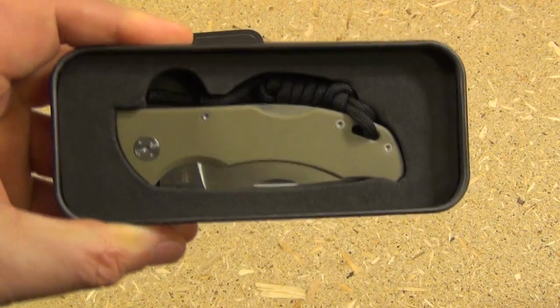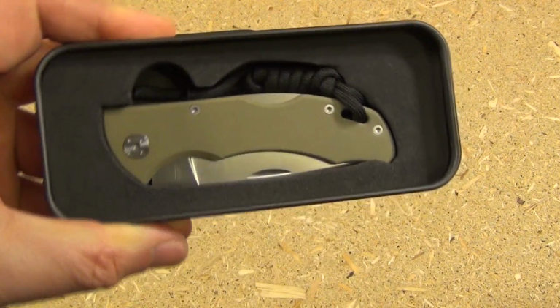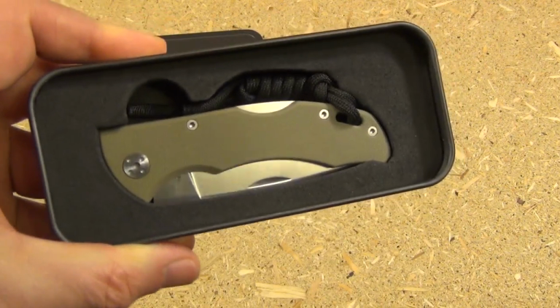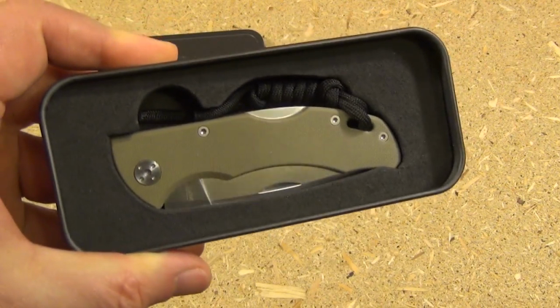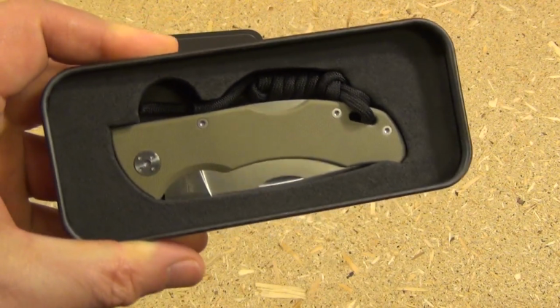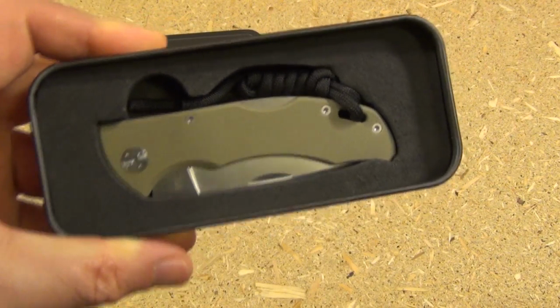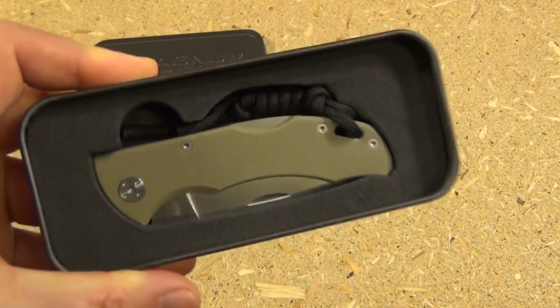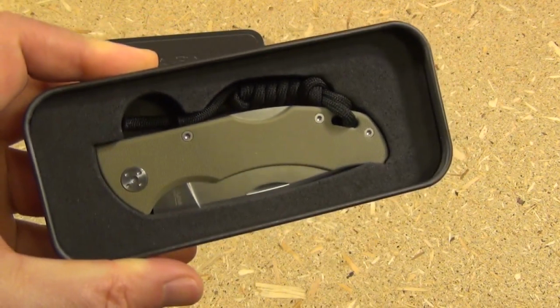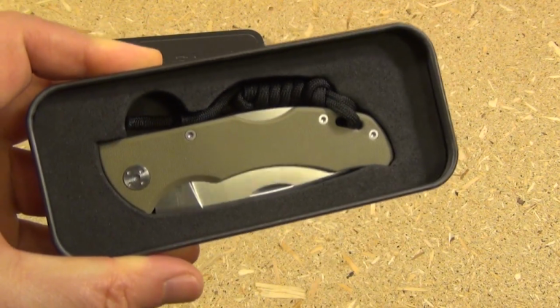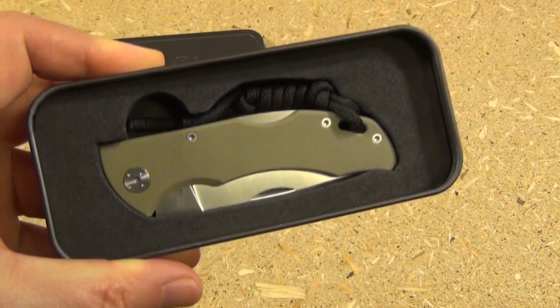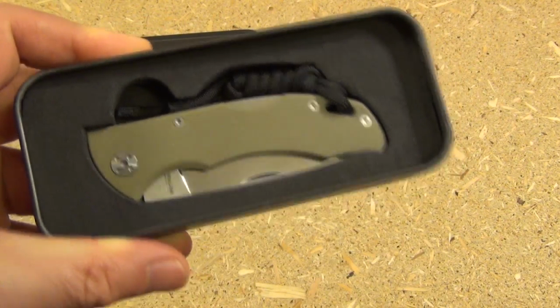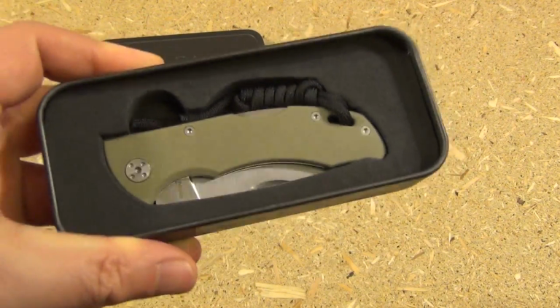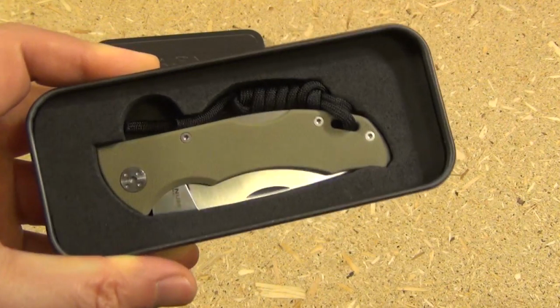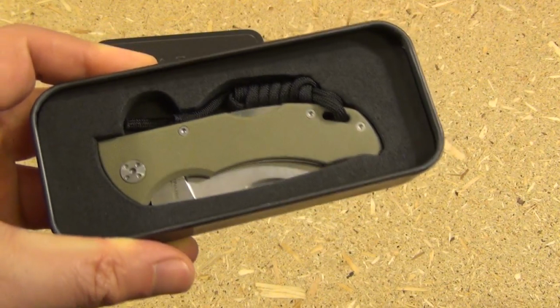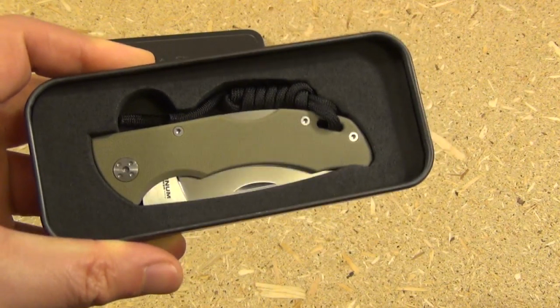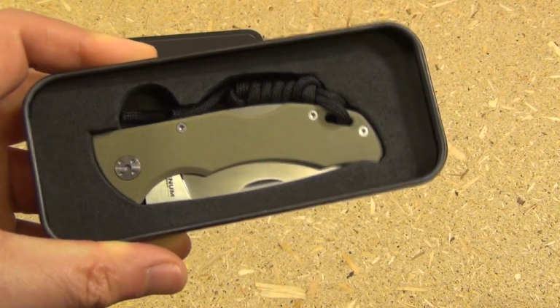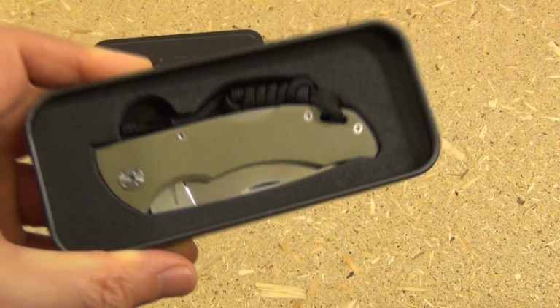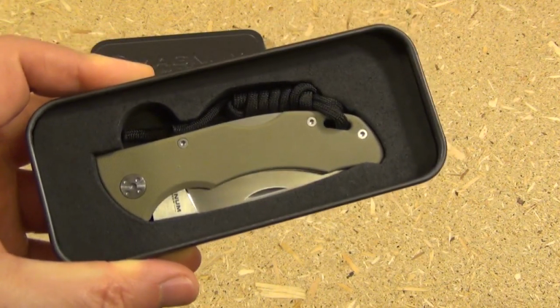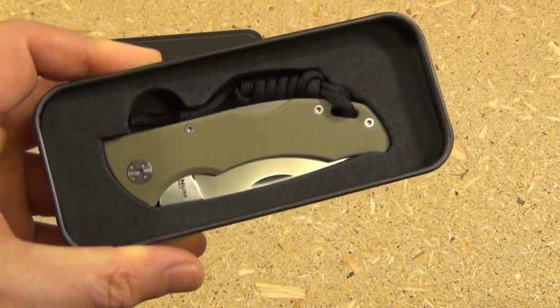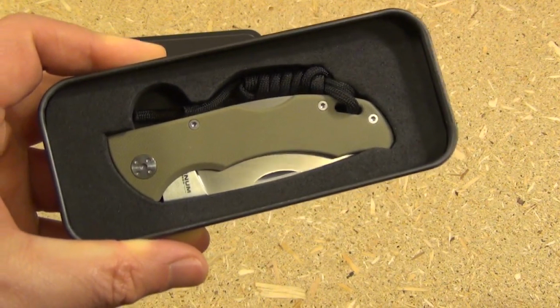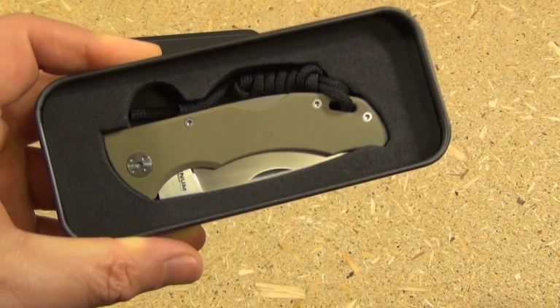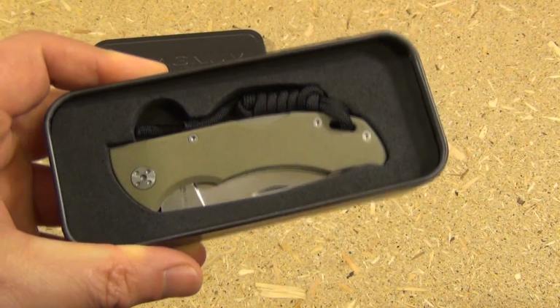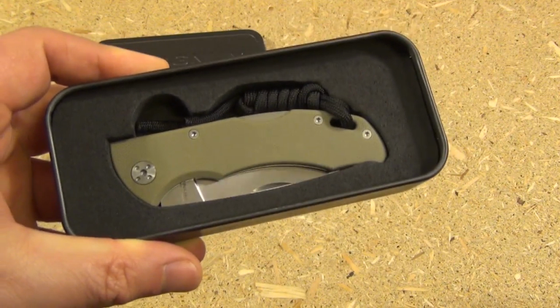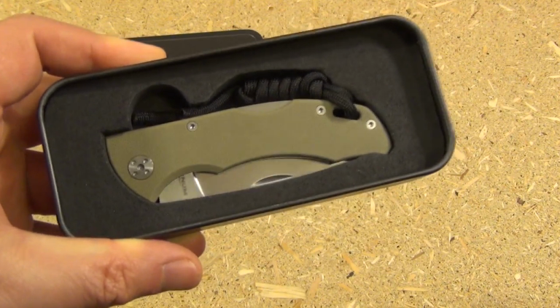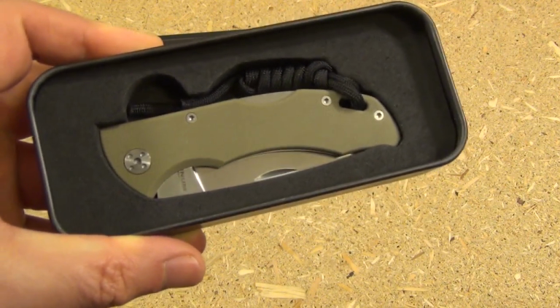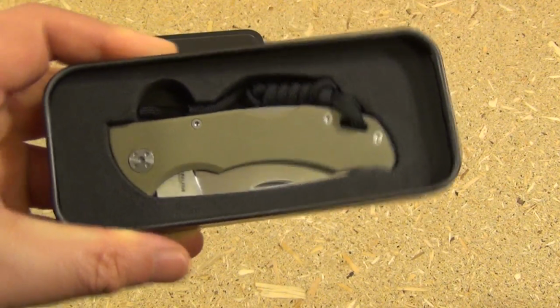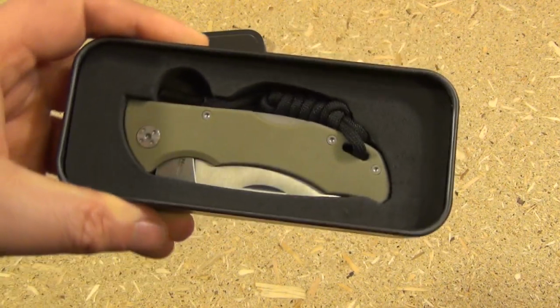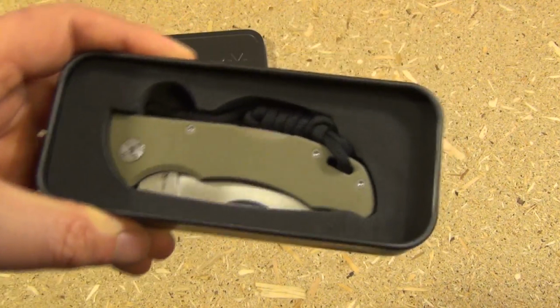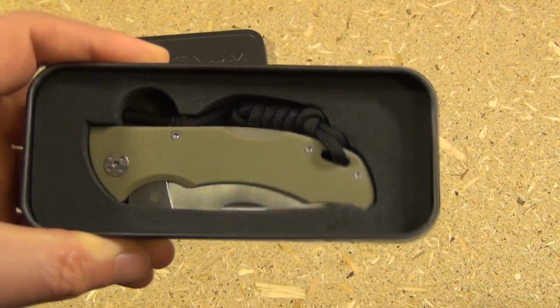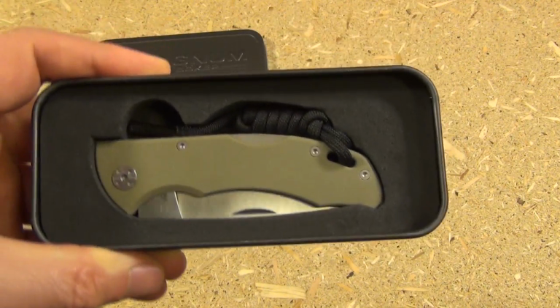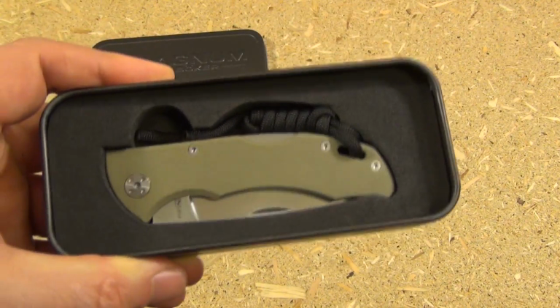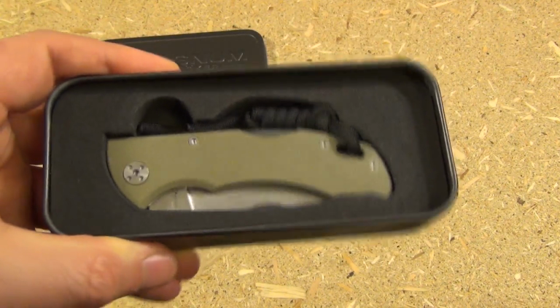This is the Boker Magnum Peewee — yes, I don't pick the names. If I did, it'd probably be different.